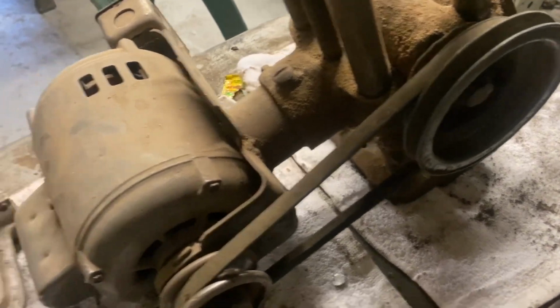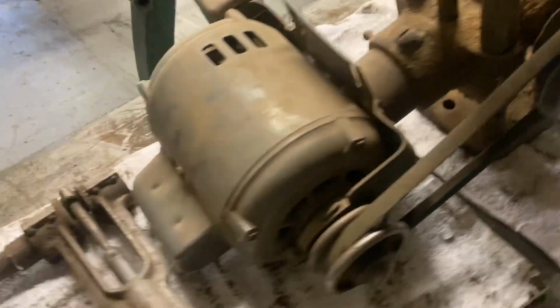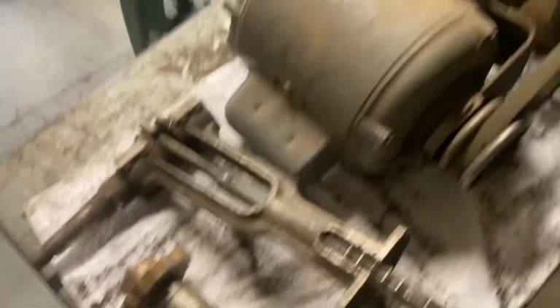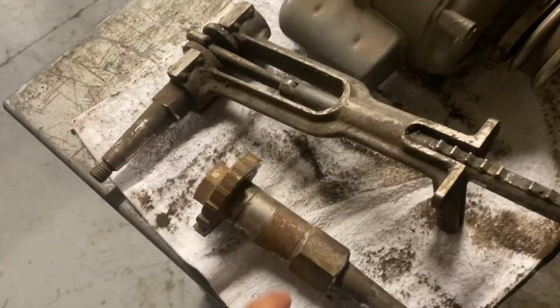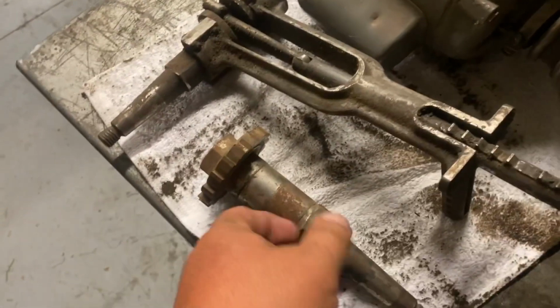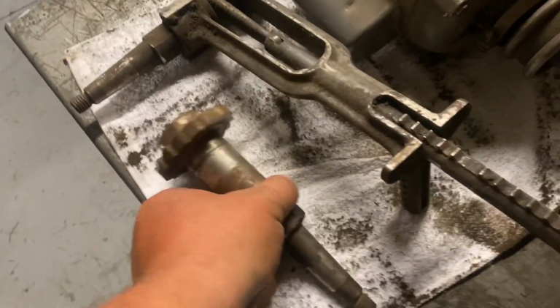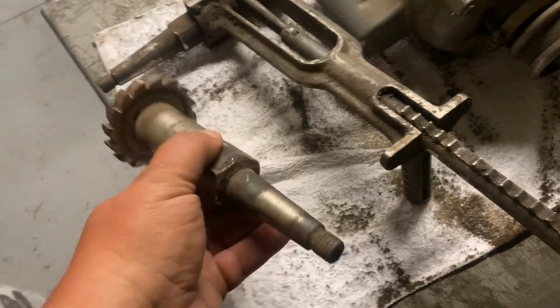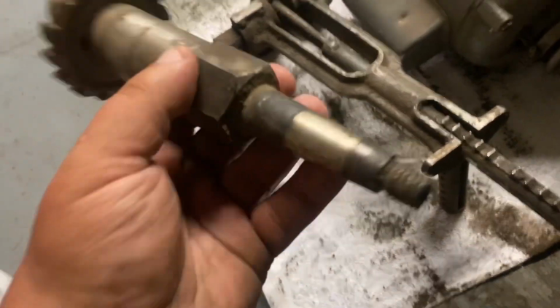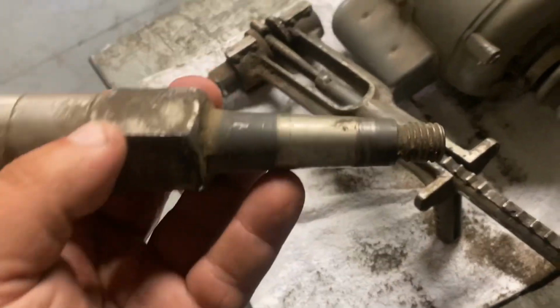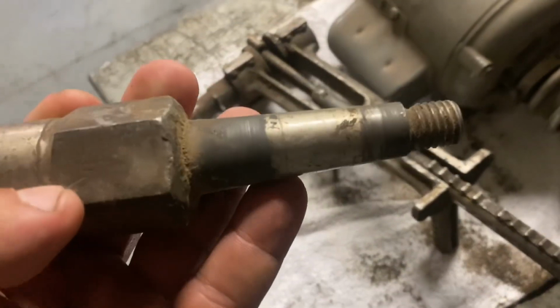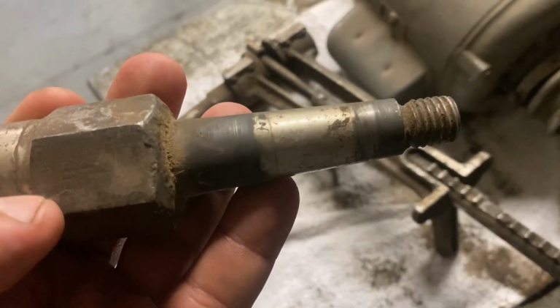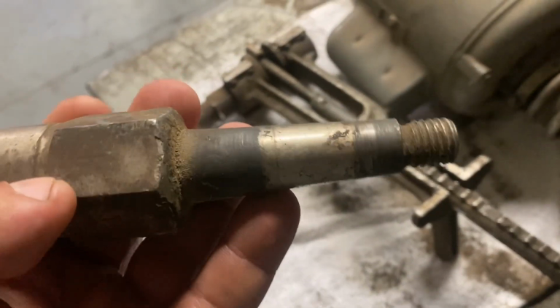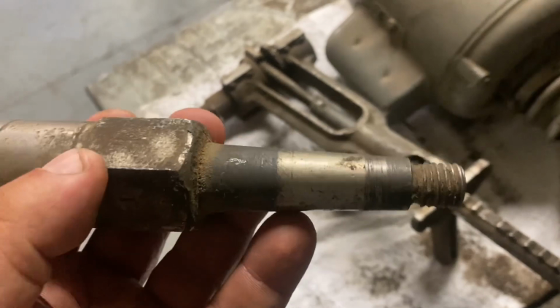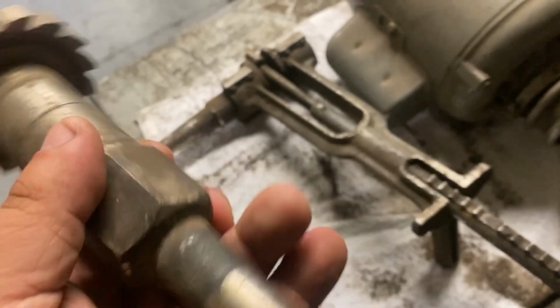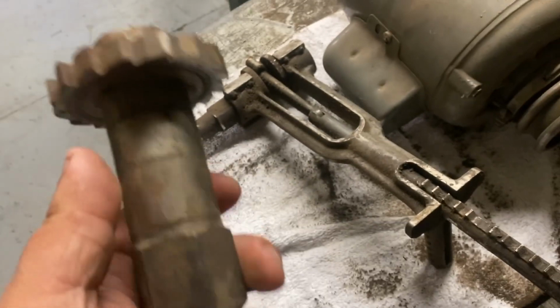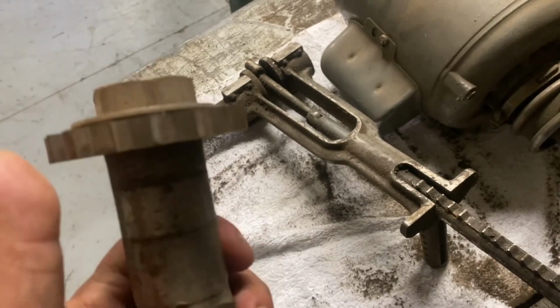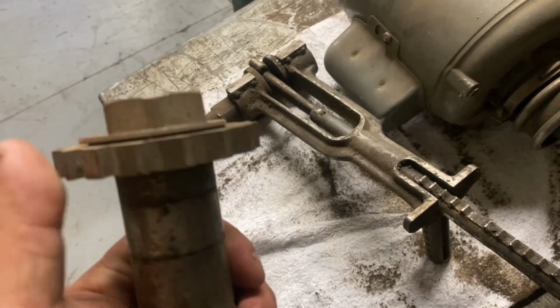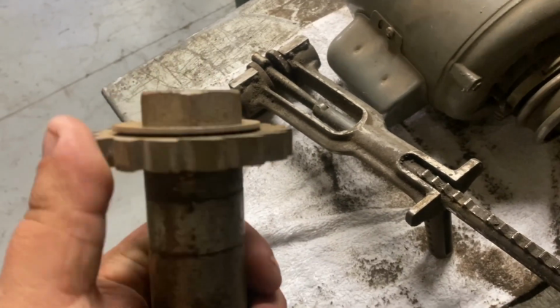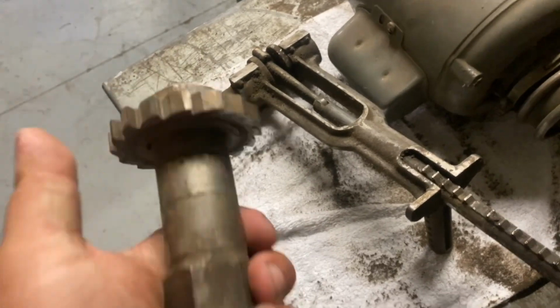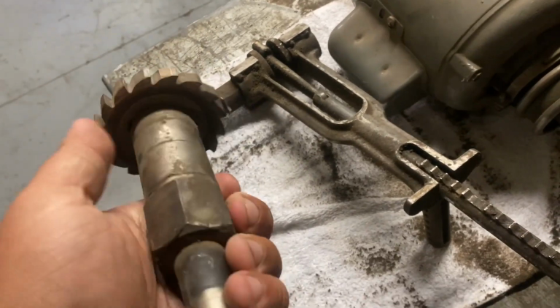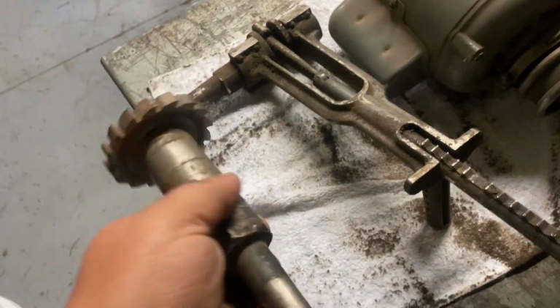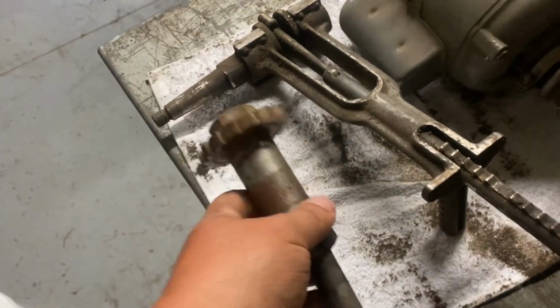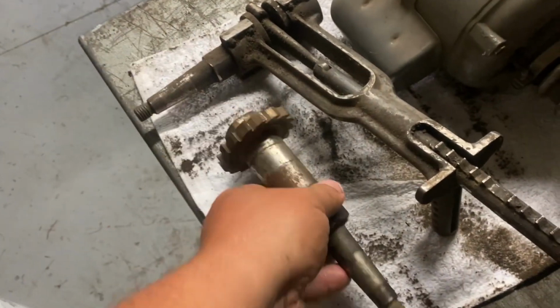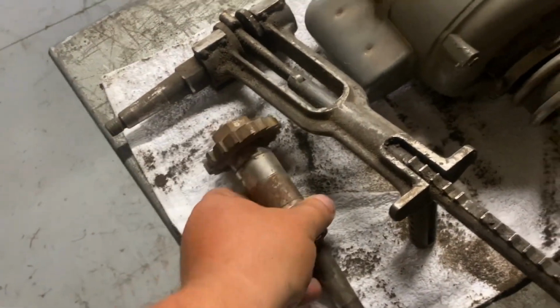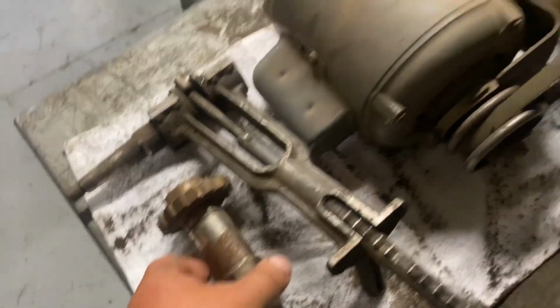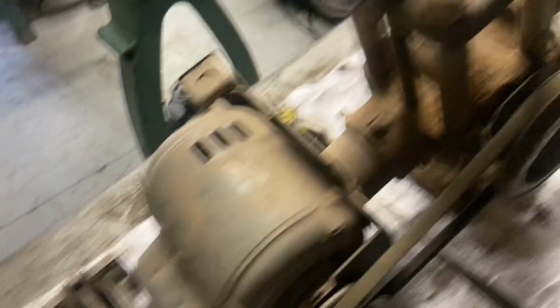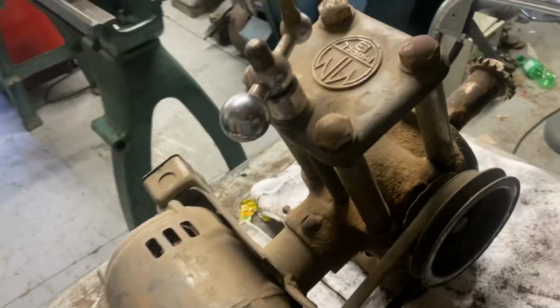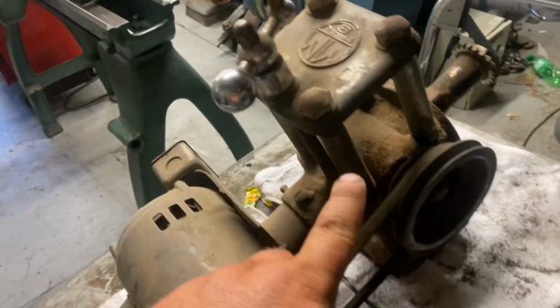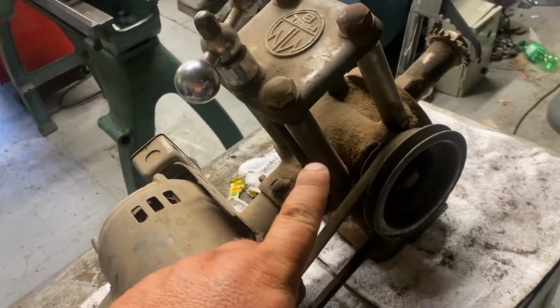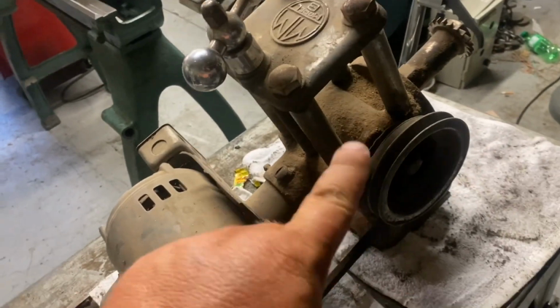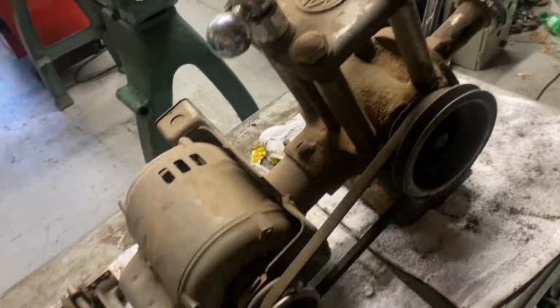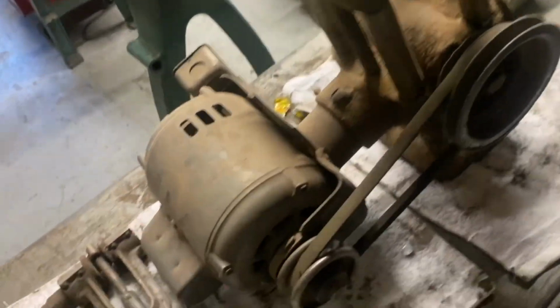They also make other cutters — this is how it threads in there, I need to clean these up. They make end mill holders and all kinds of stuff, but this is not a tool post grinder.